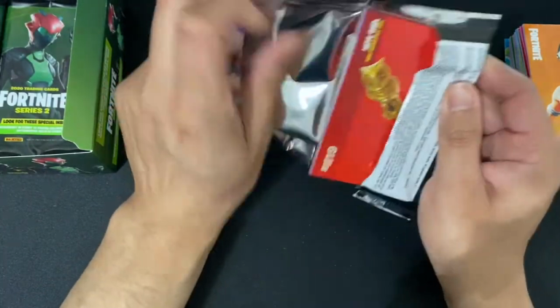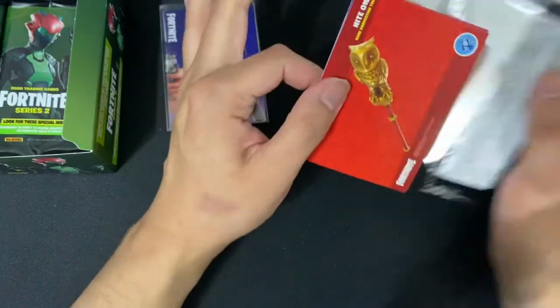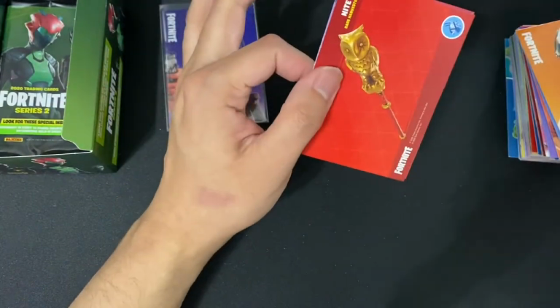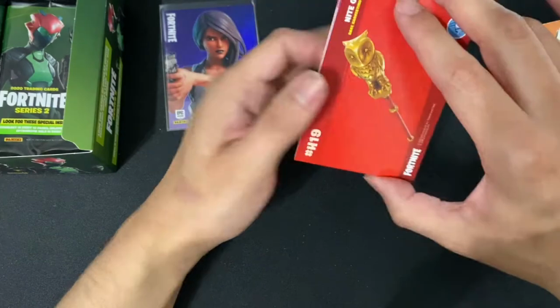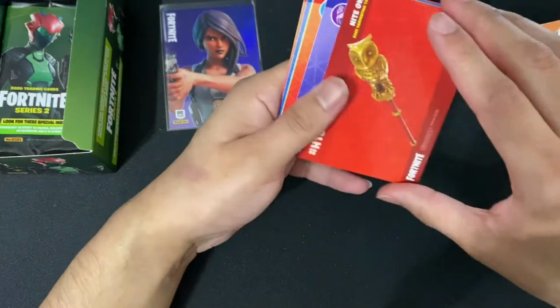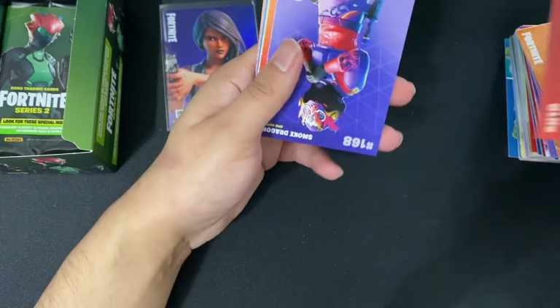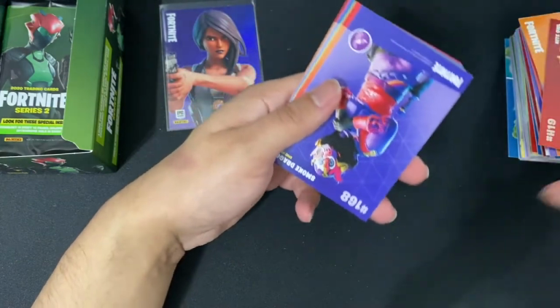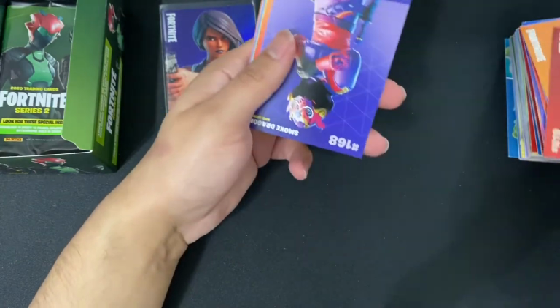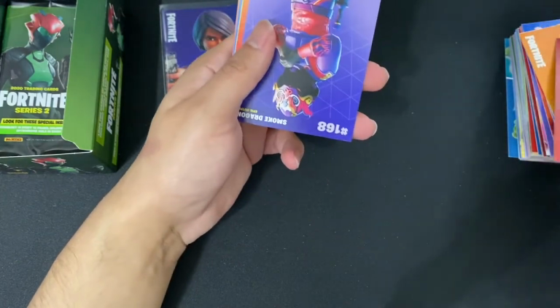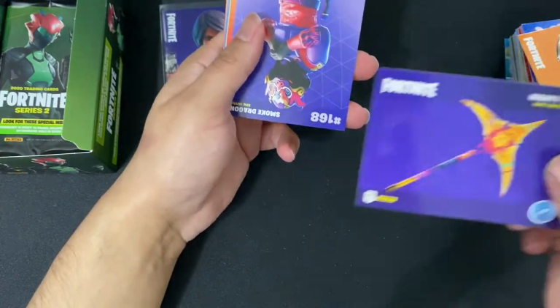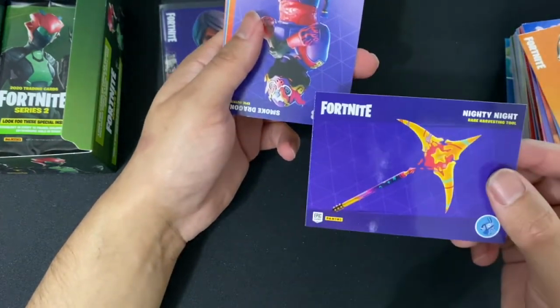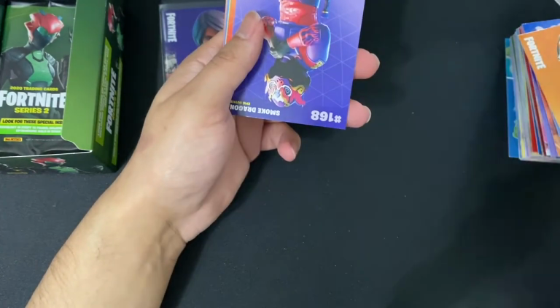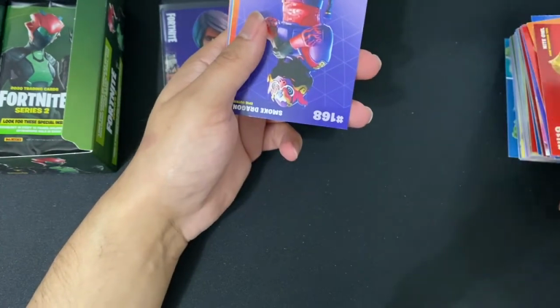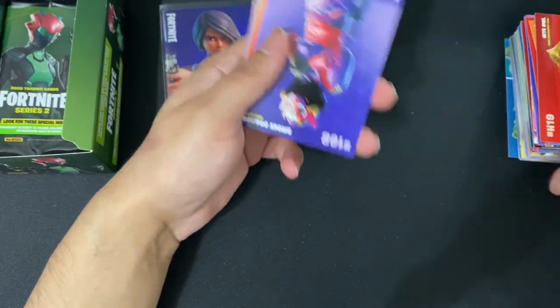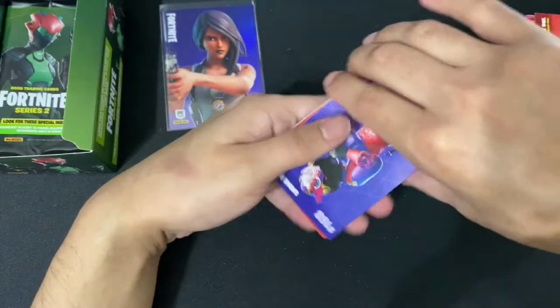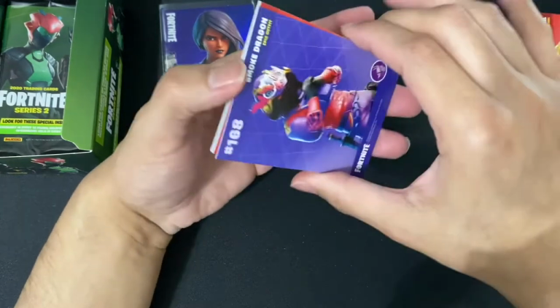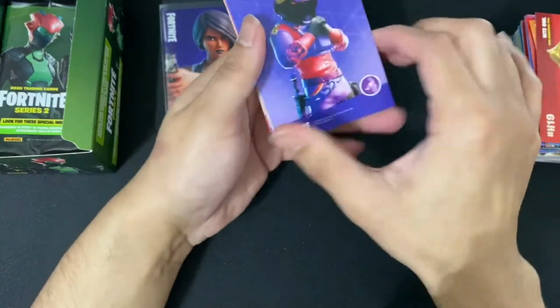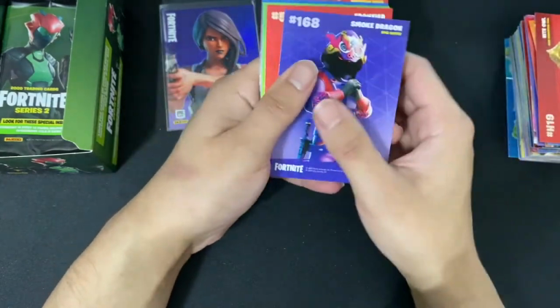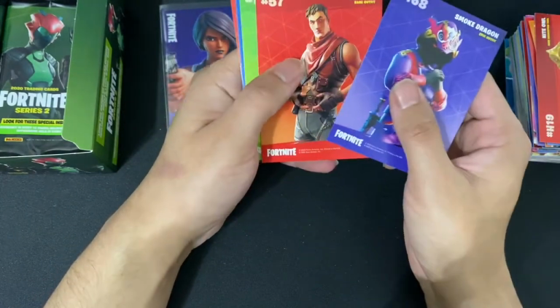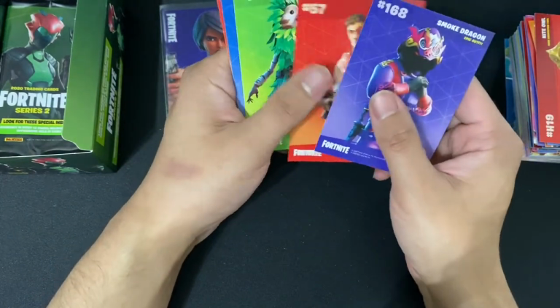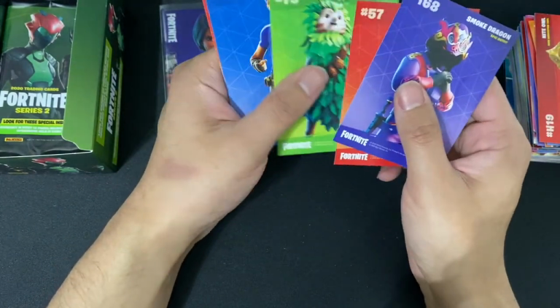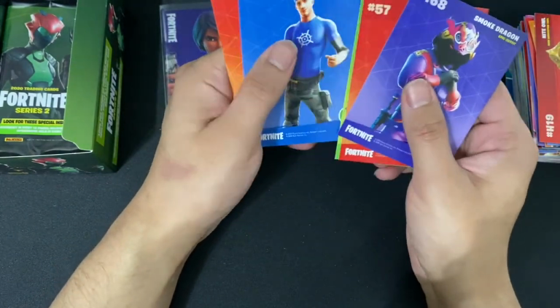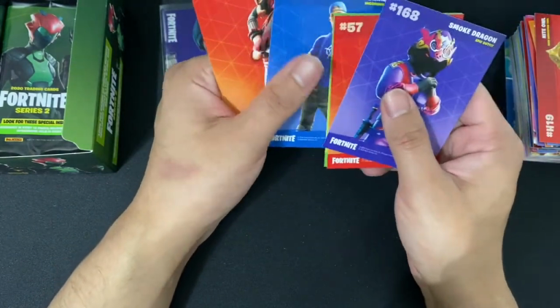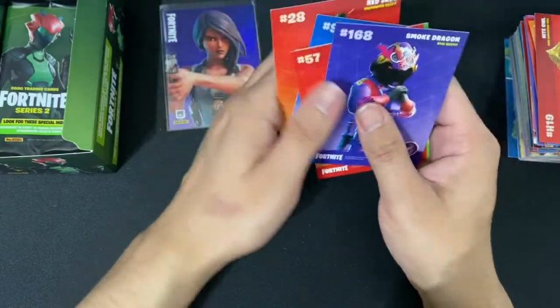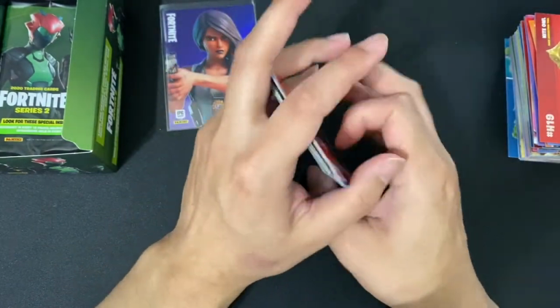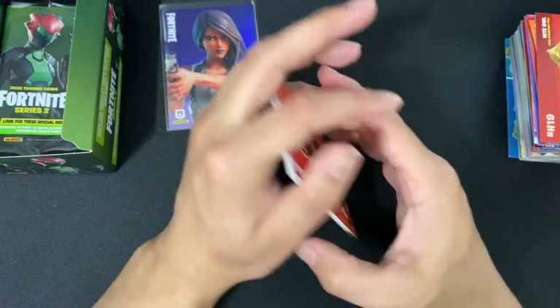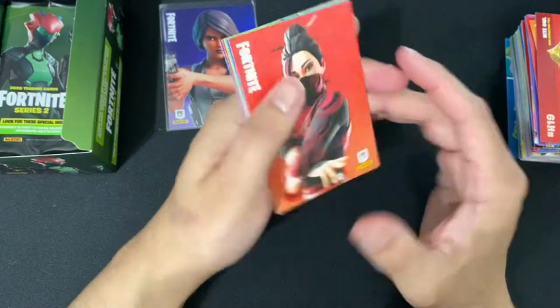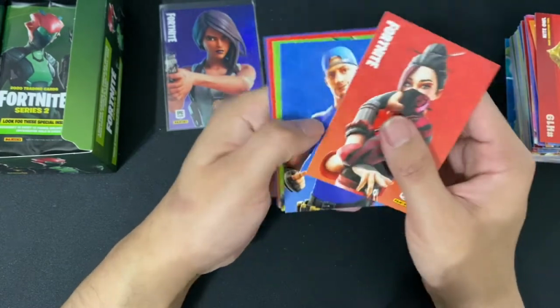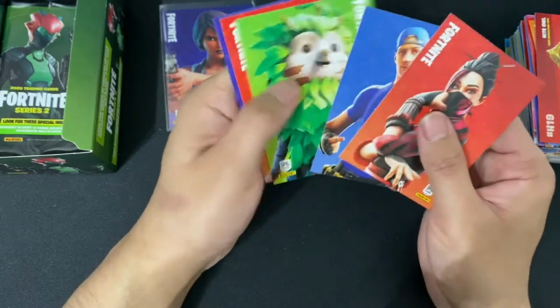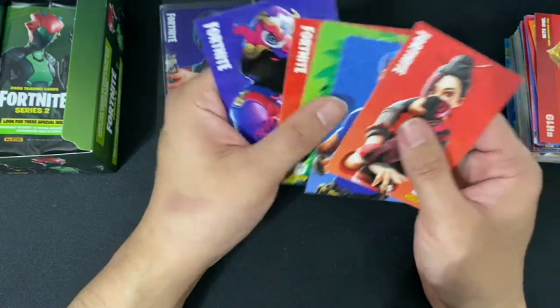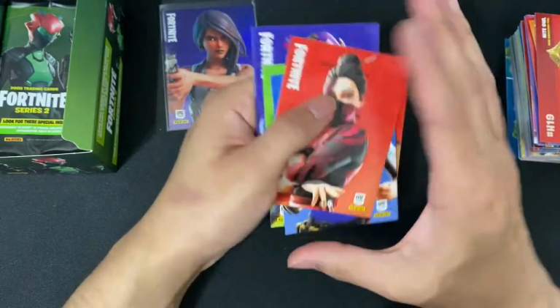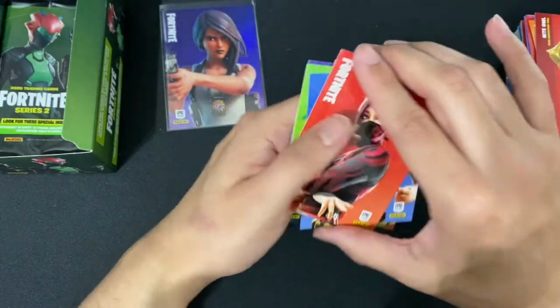Next up we have Night Owl along with the Nighty Knight. We have Smoke Dragon, Frontier, Bush Ranger, Brown Umbrella, Red Jade. Any holos? No holos.